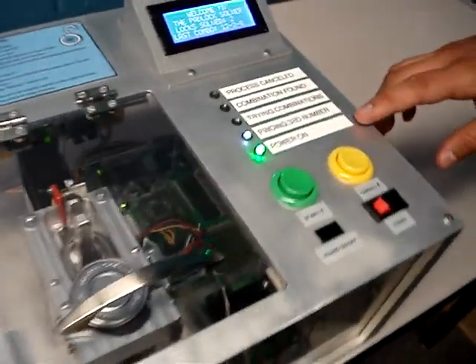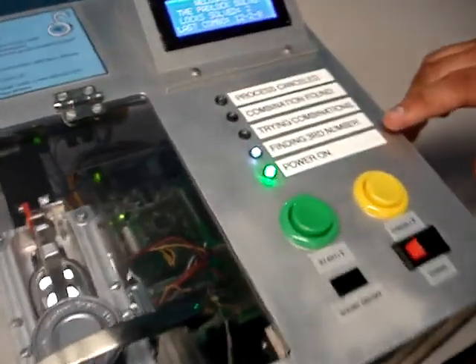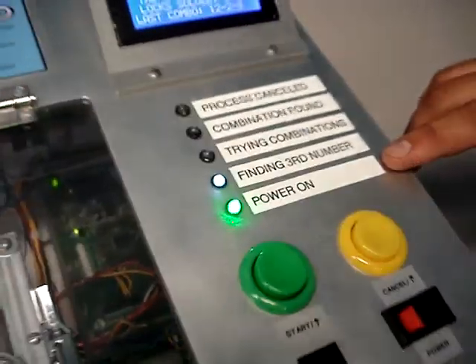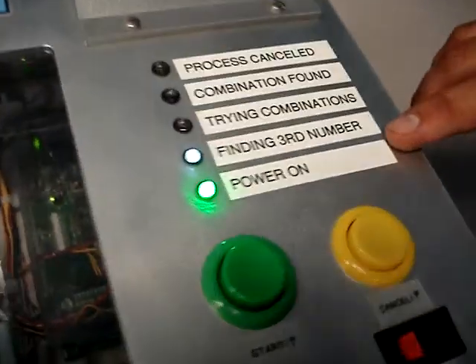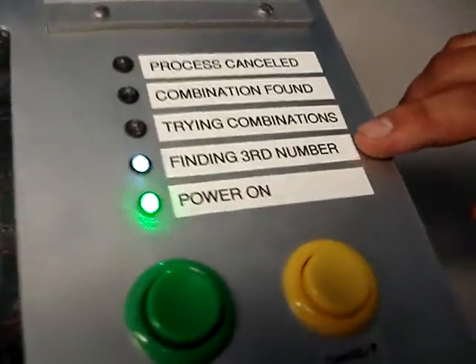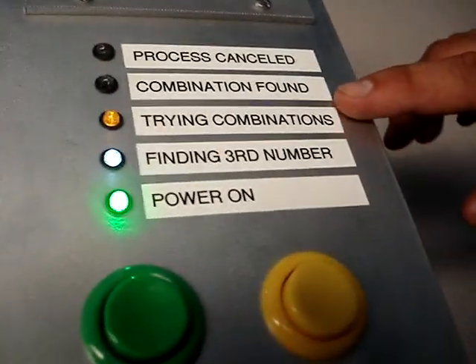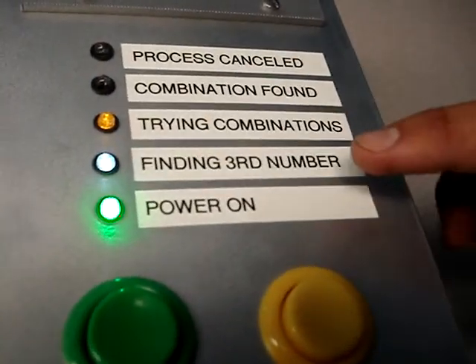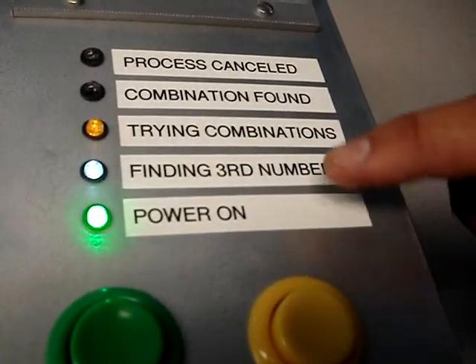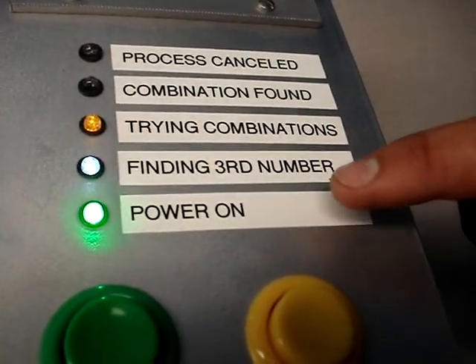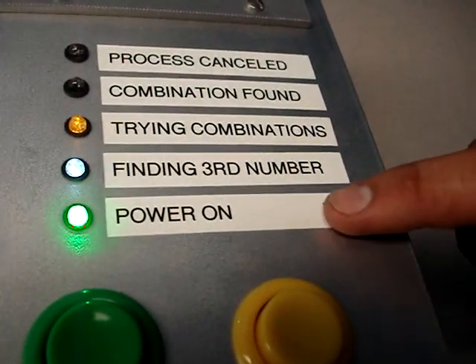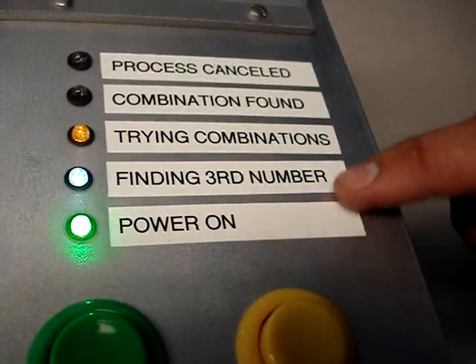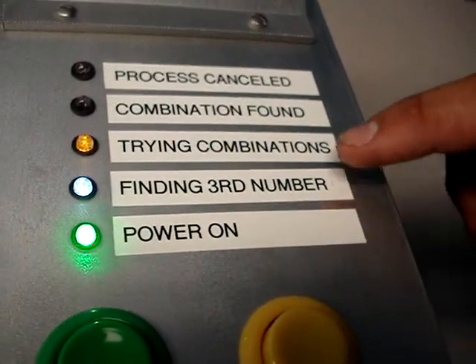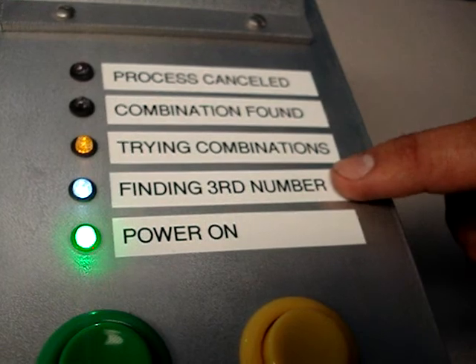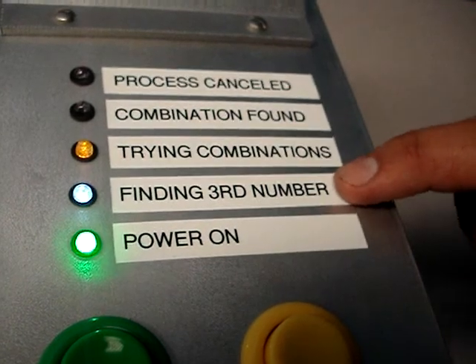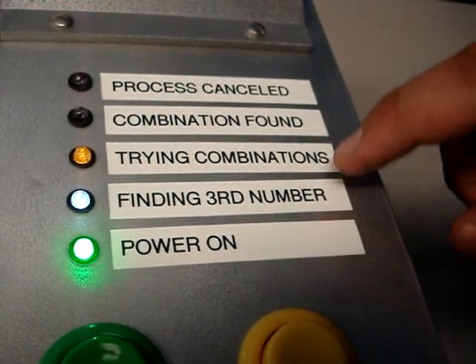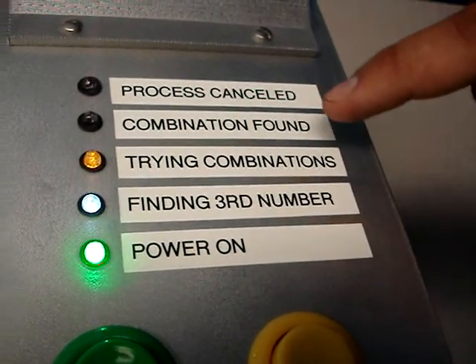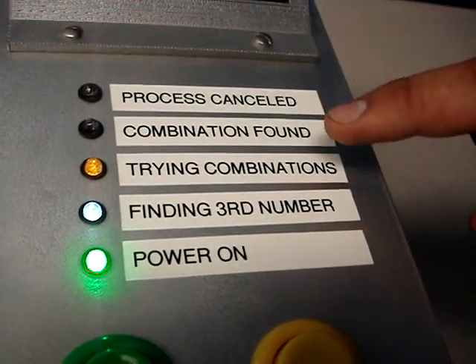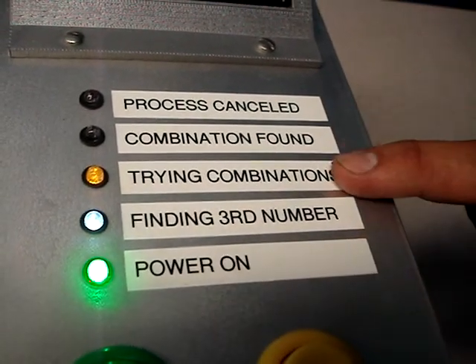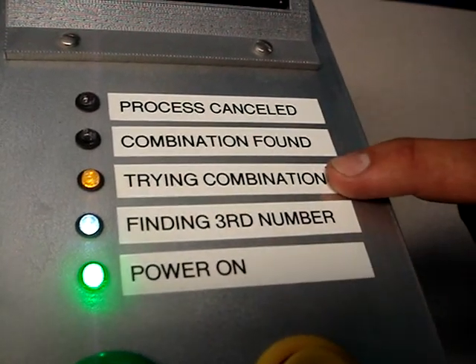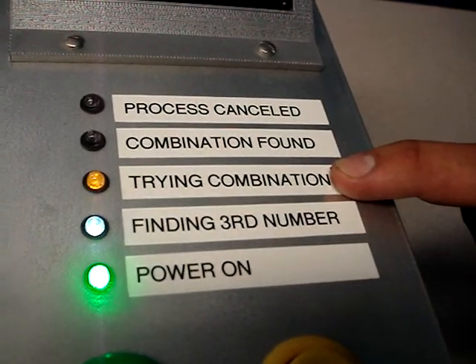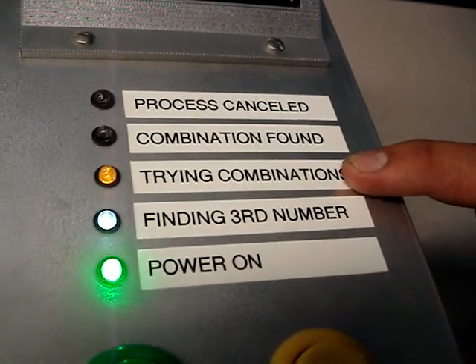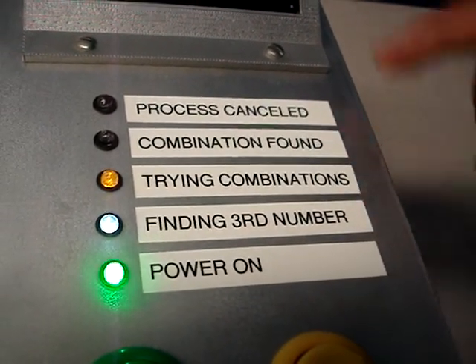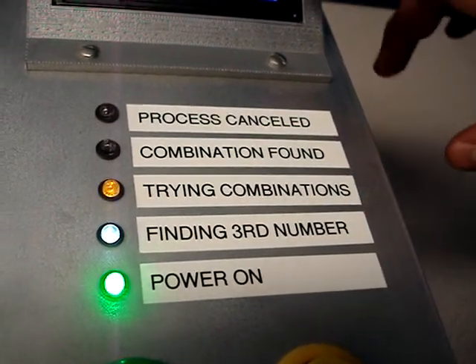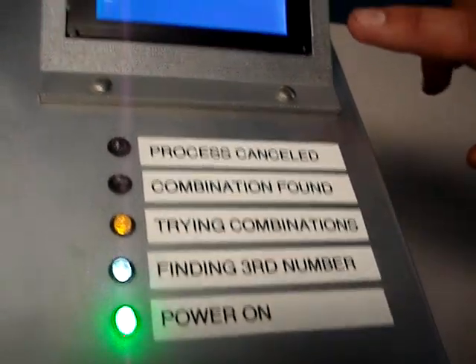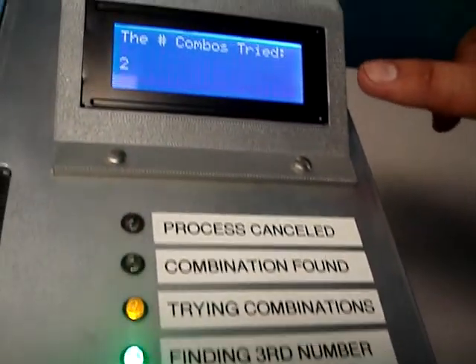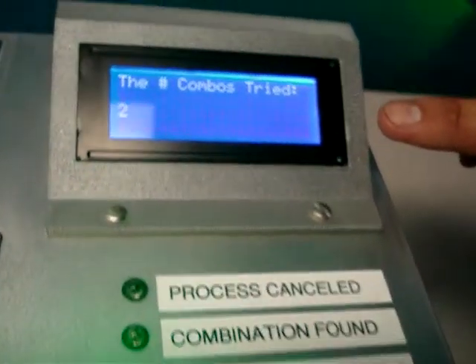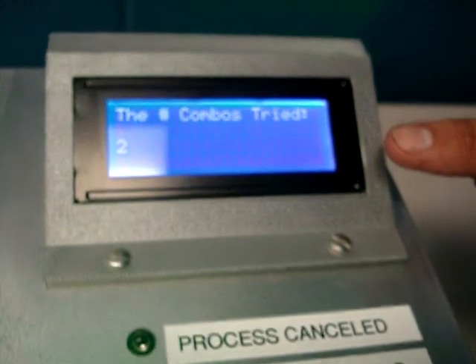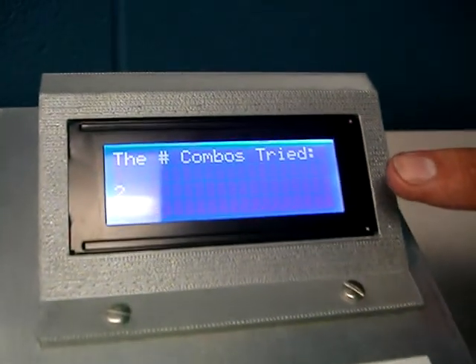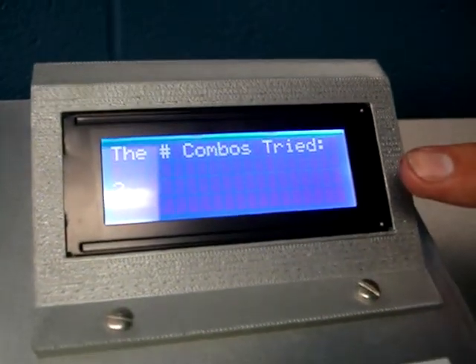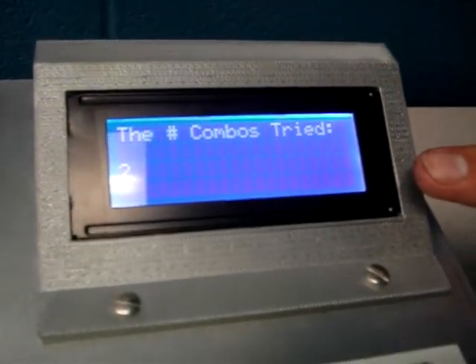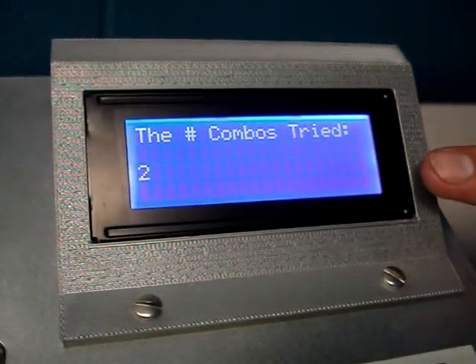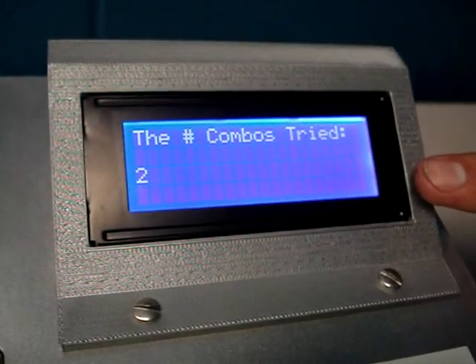As you can see, we have our process right here. We've turned the power on, we've found the third number and we're trying different combinations. Right up here, the screen tells you how many combinations we've tried so far.